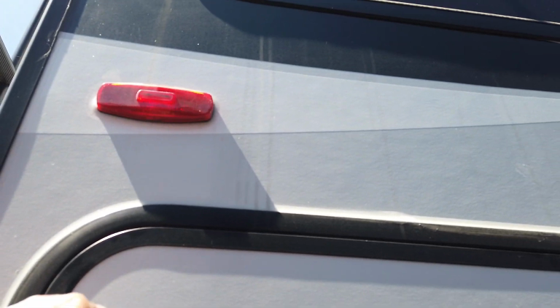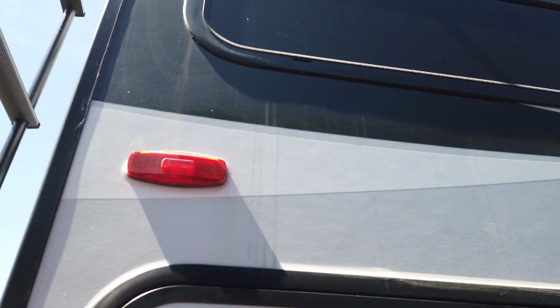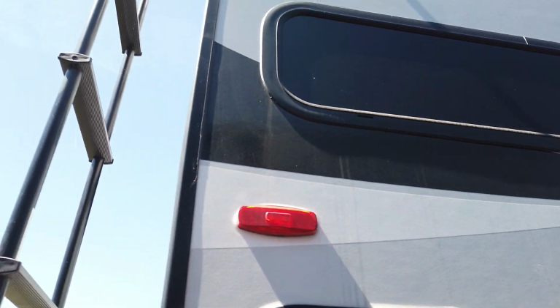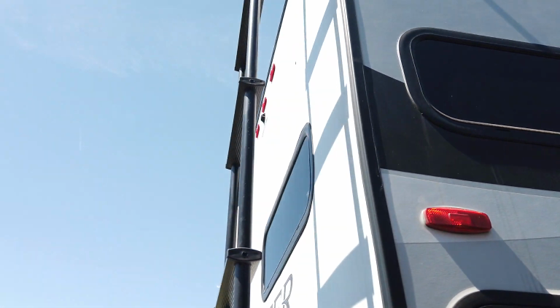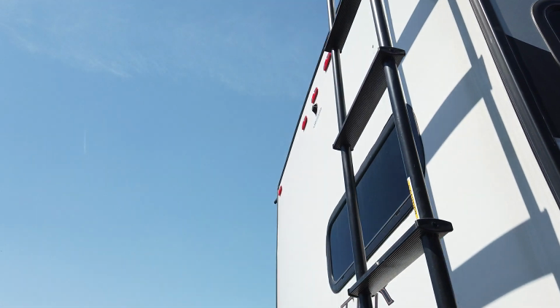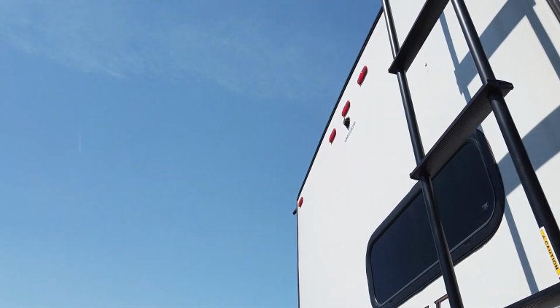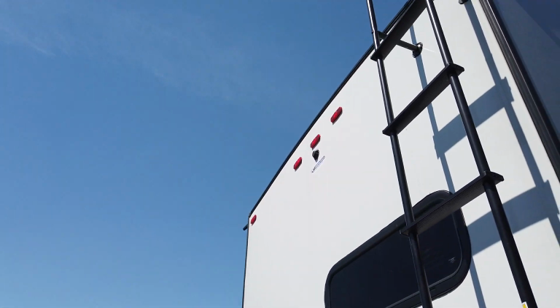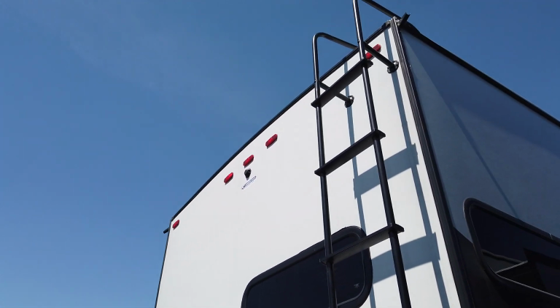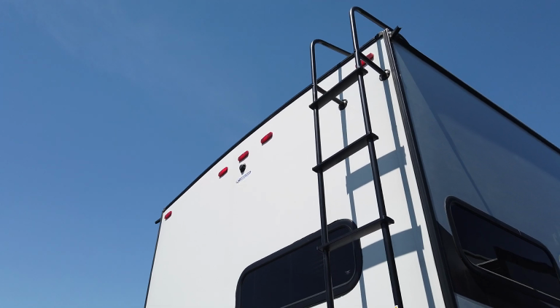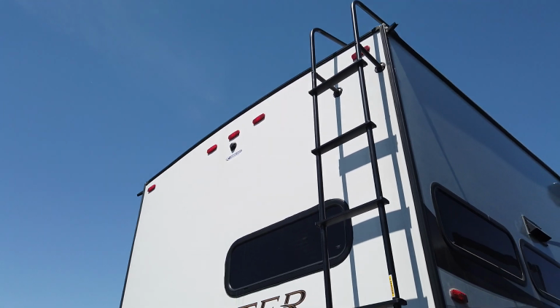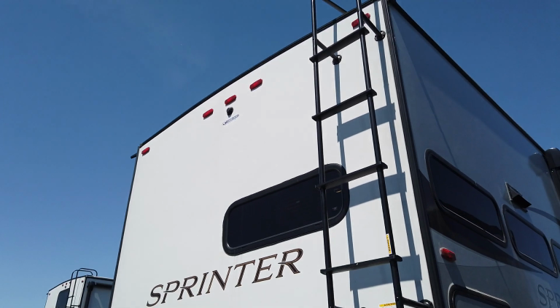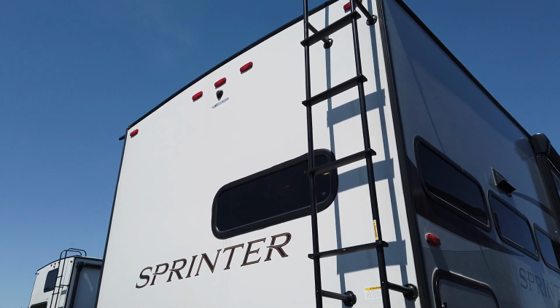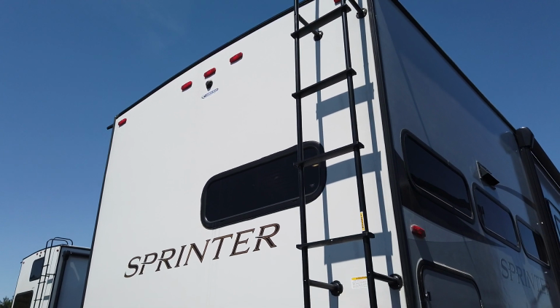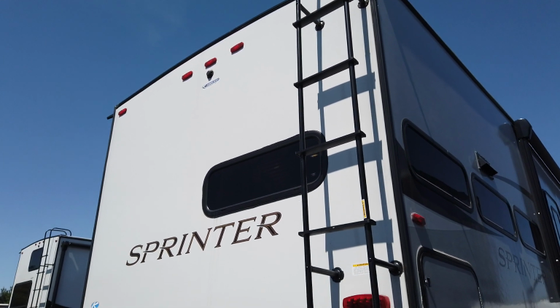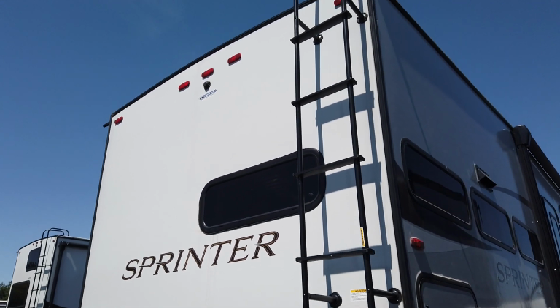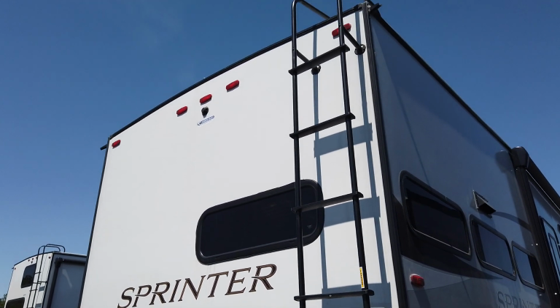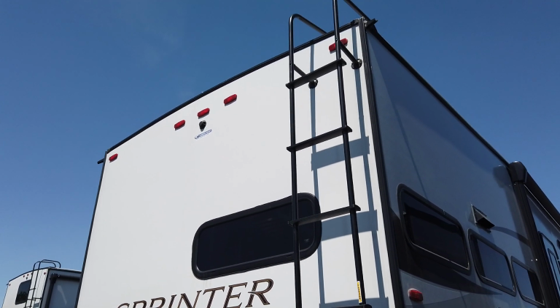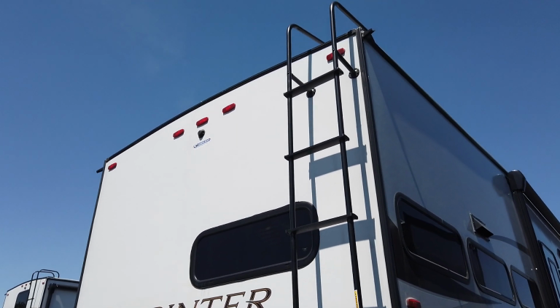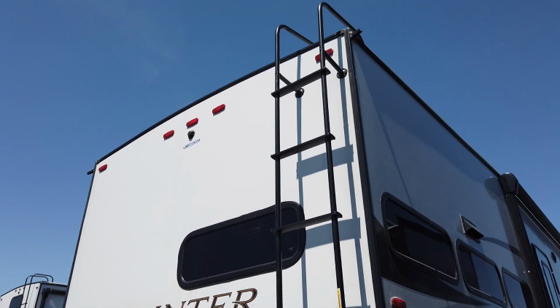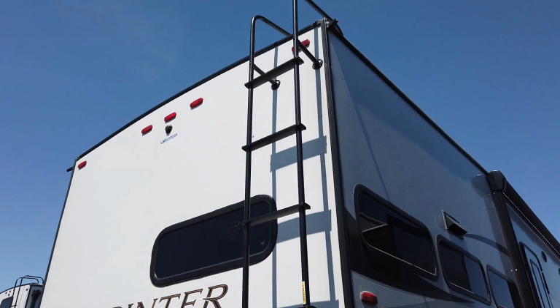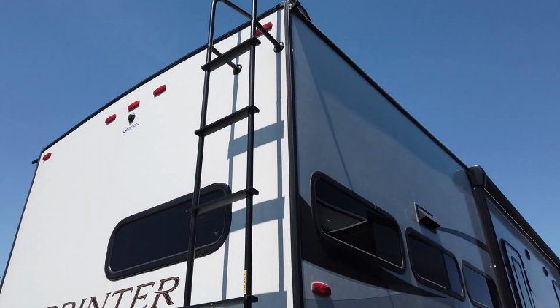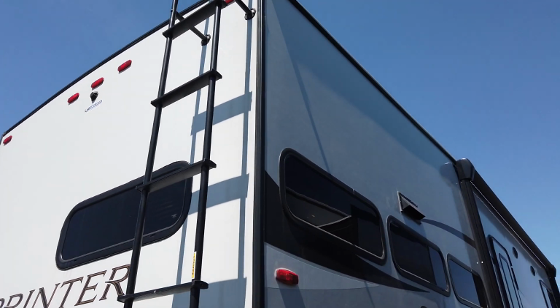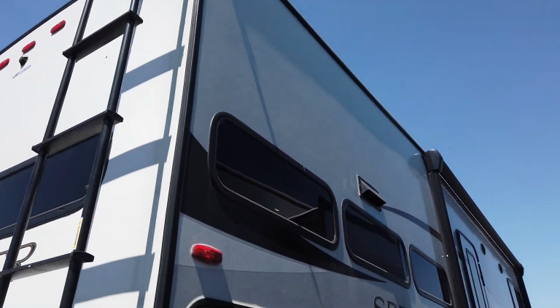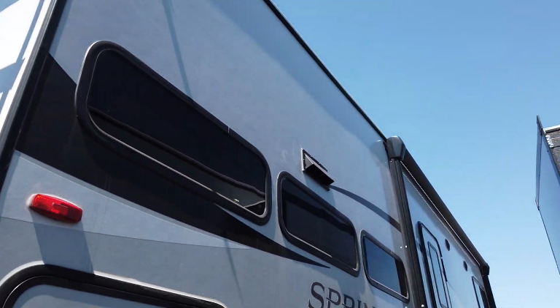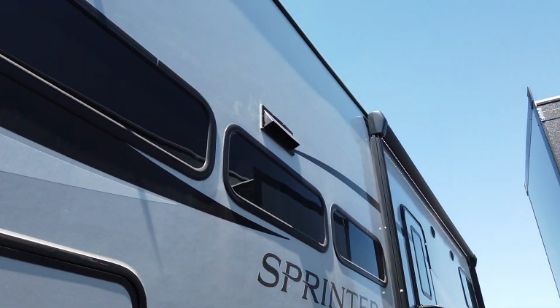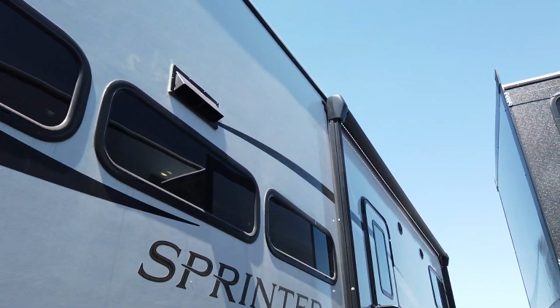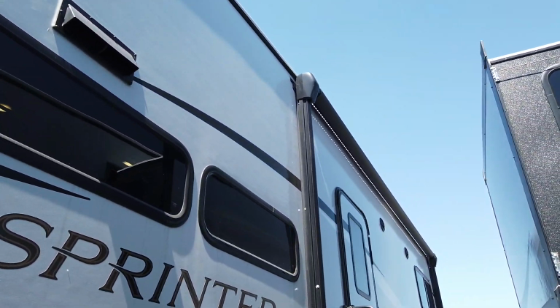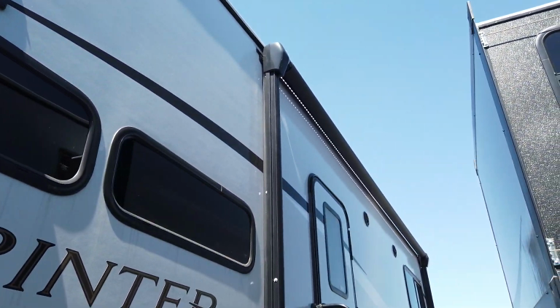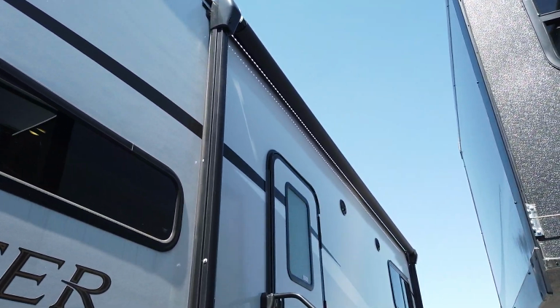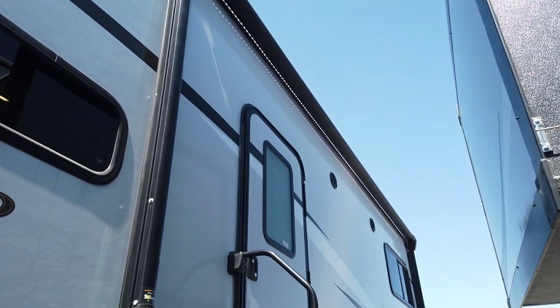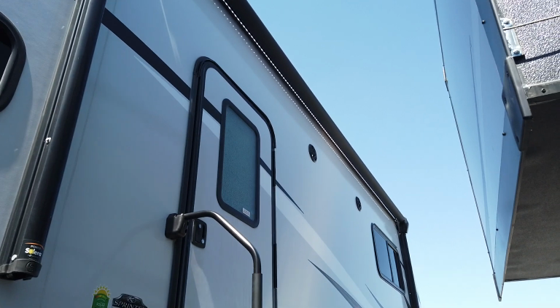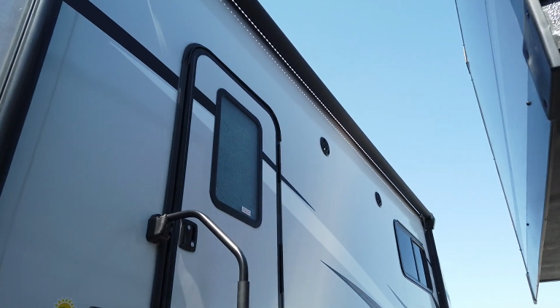It also comes with a ladder, which some people like — just to be able to get on top and check it out themselves. Now let's walk inside and I'll show you this coach.